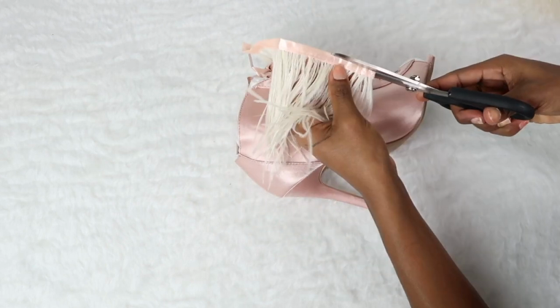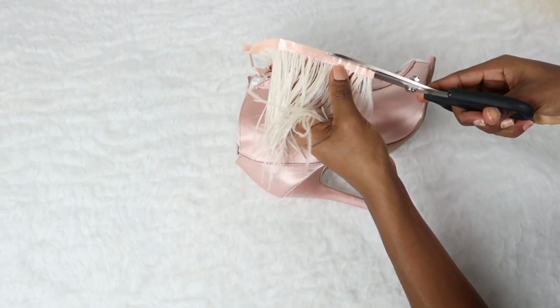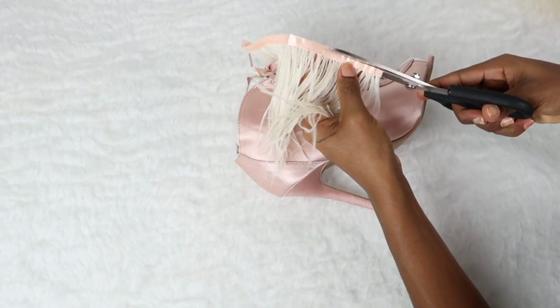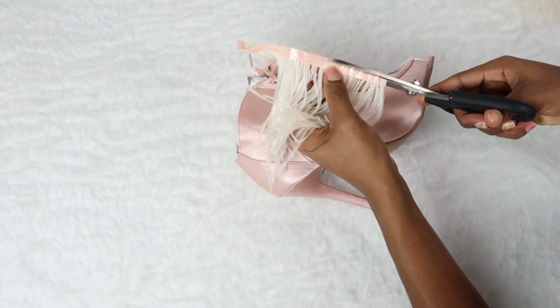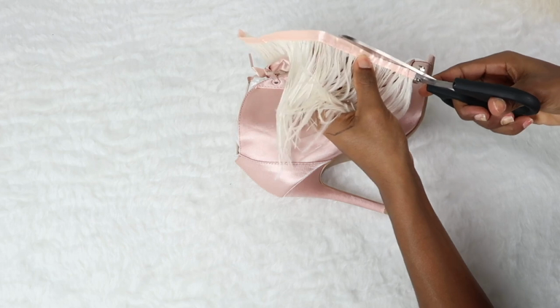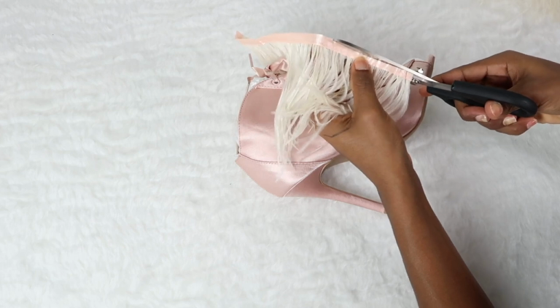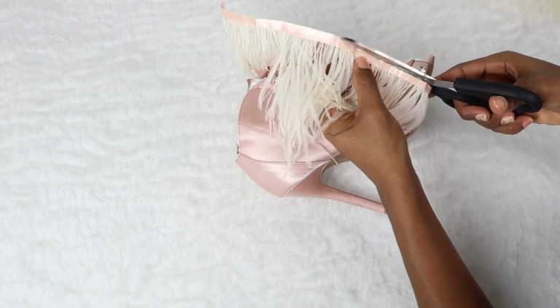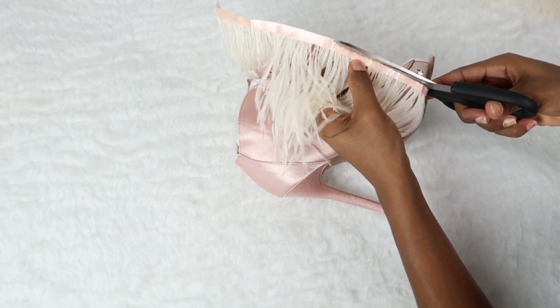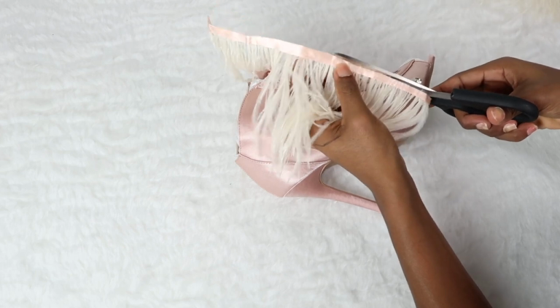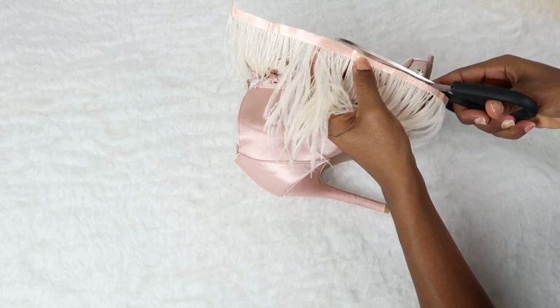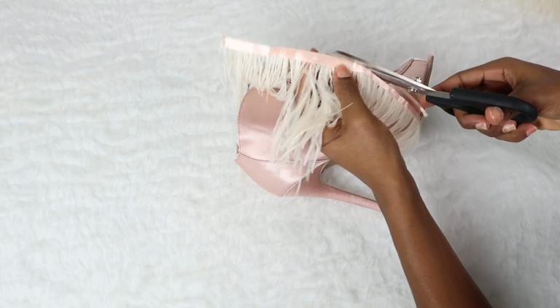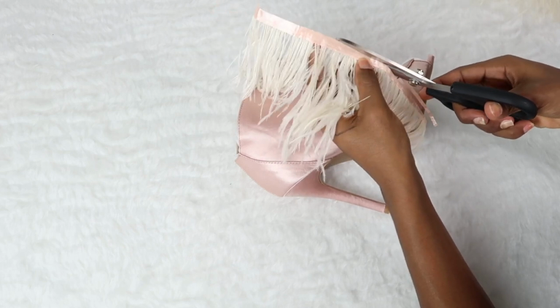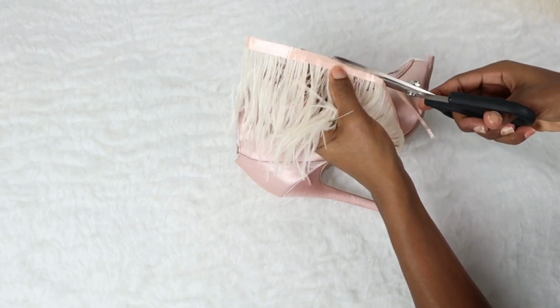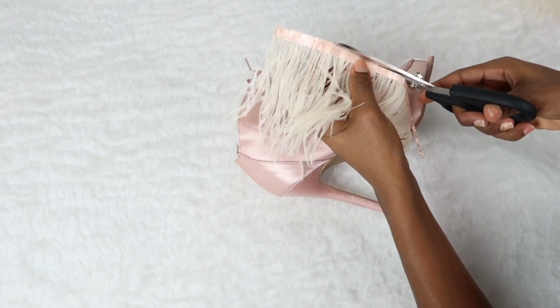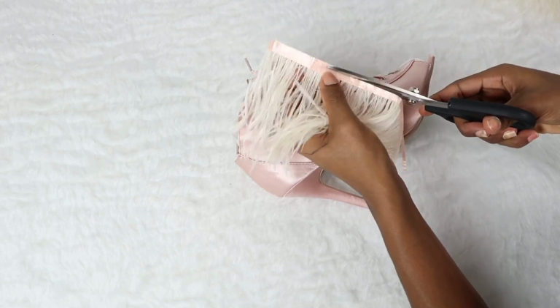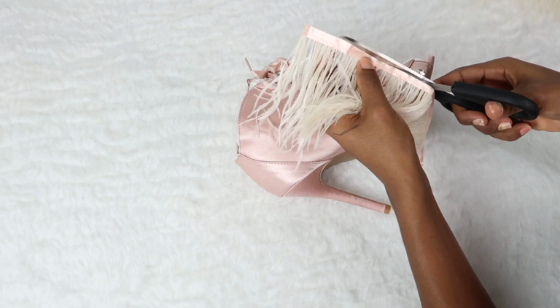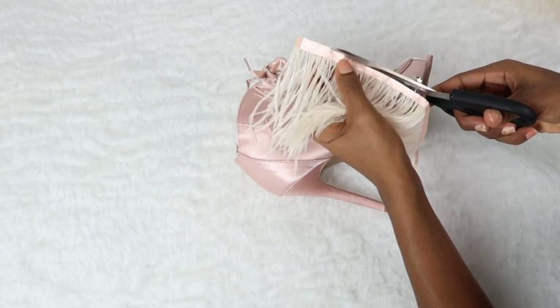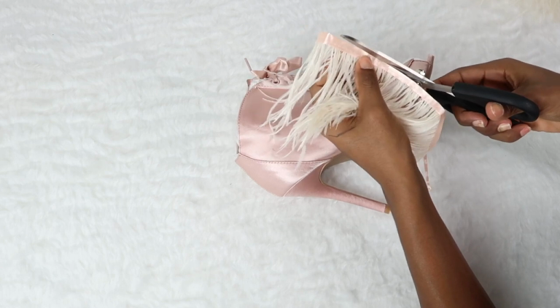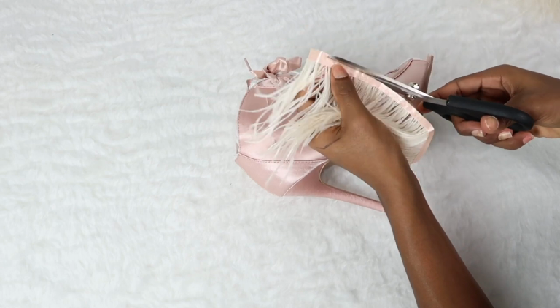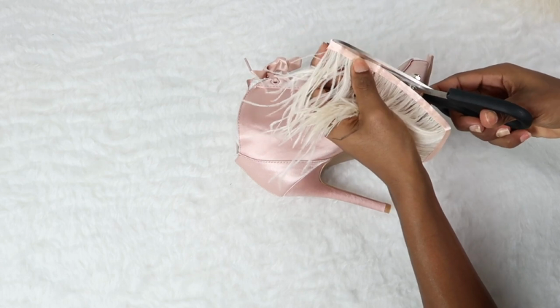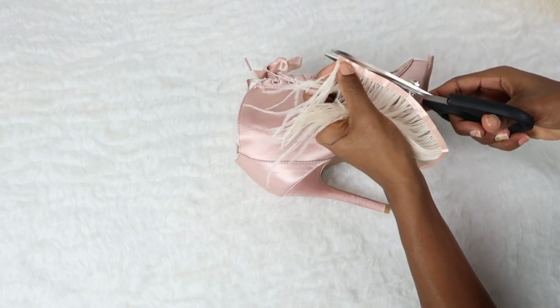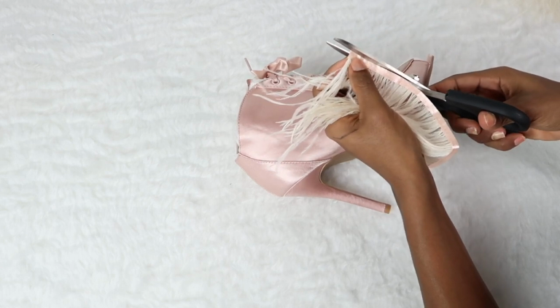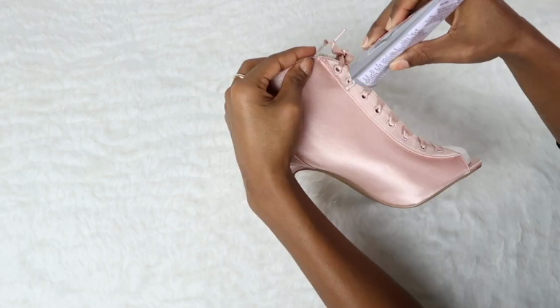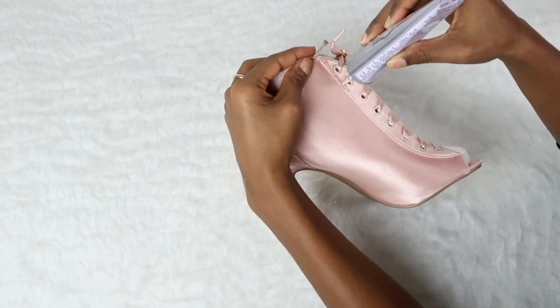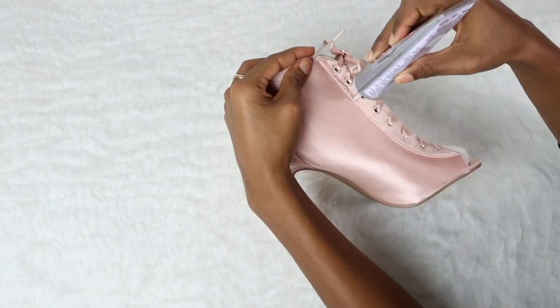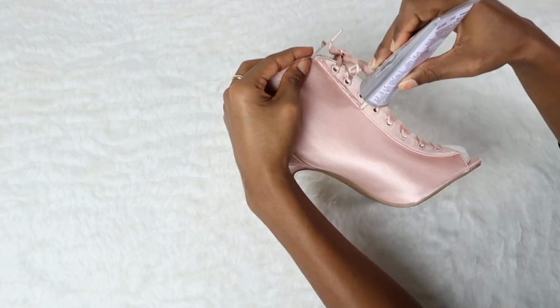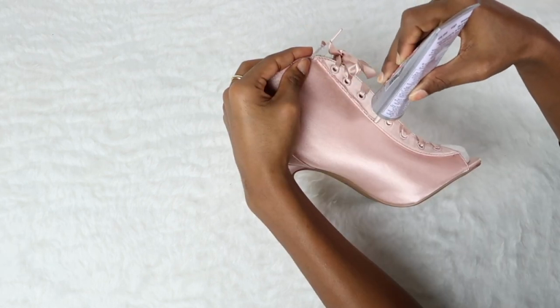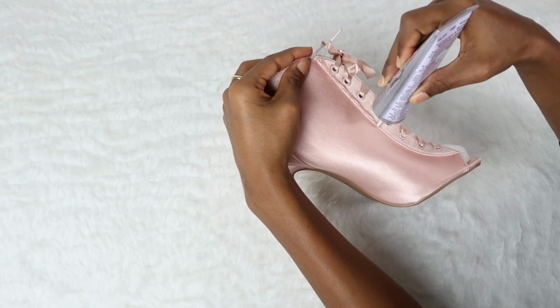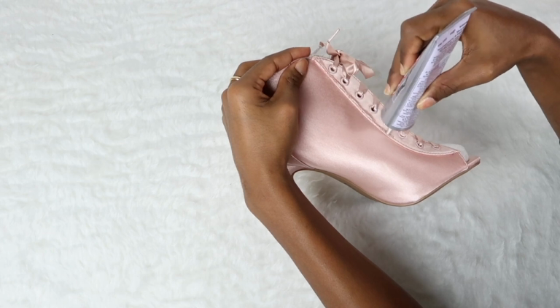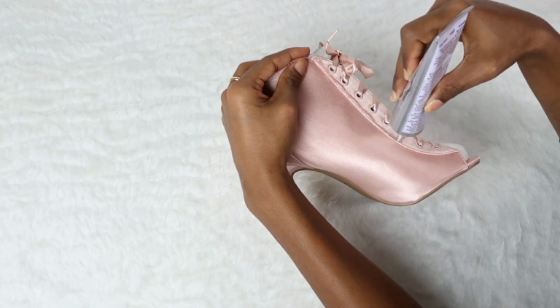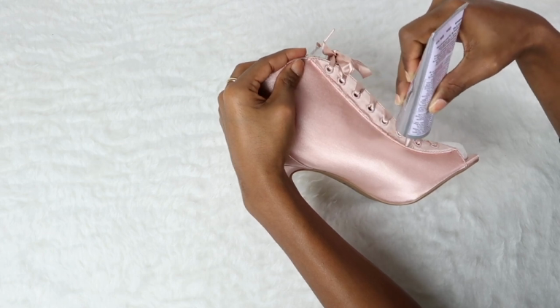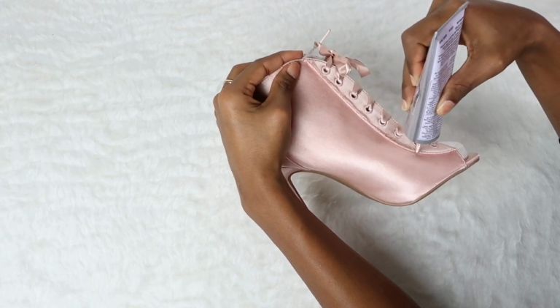Now I'm going to cut a little bit of the band because I want the resistance chain to cover this part completely, so I'm just making it more narrow. Now I'm going to add the glue and then add the feathers. You want to repeat the same process on both sides.